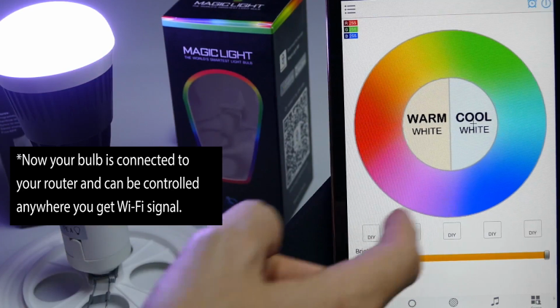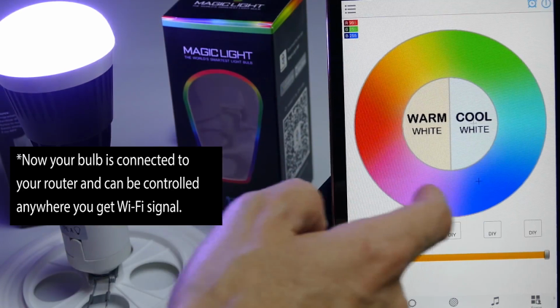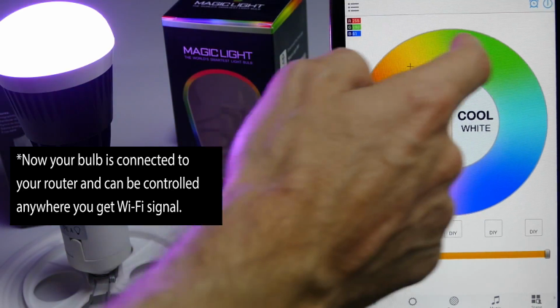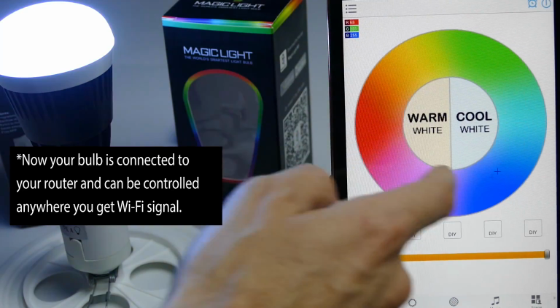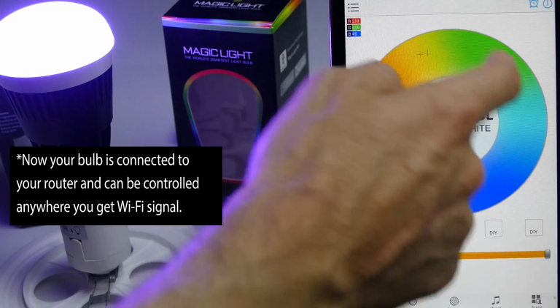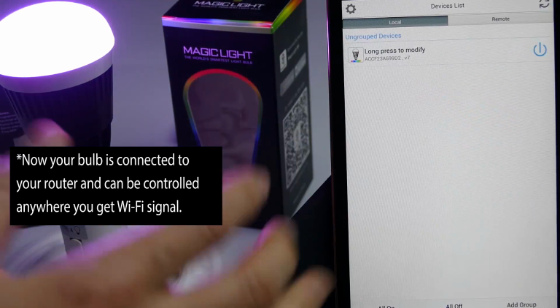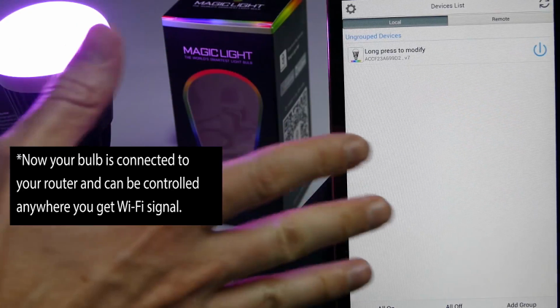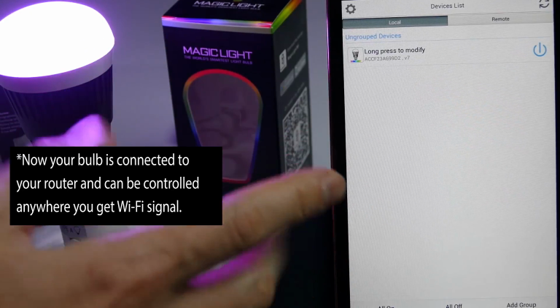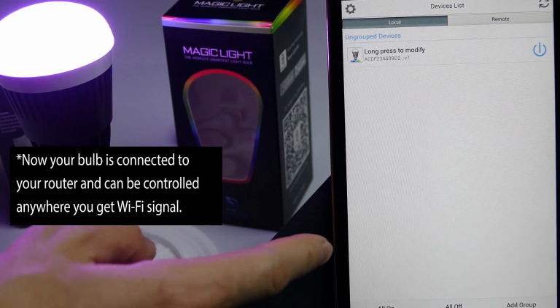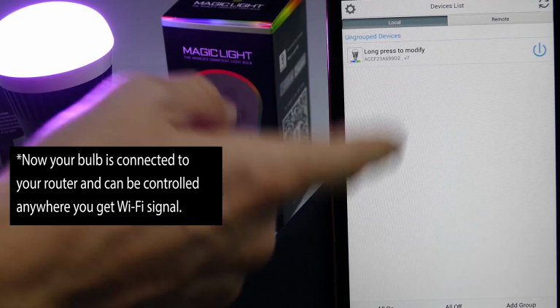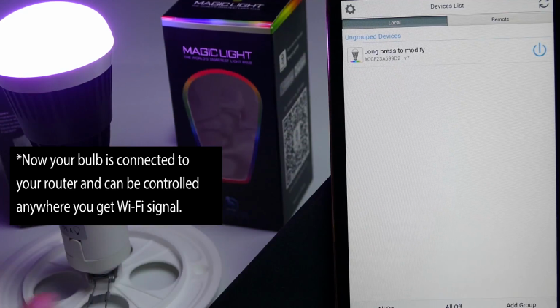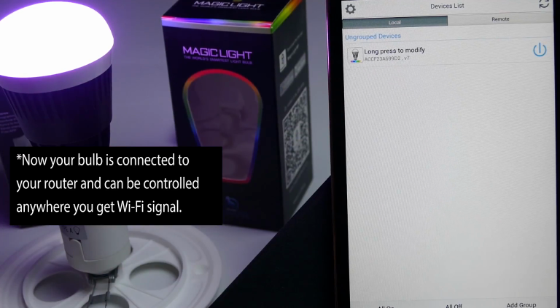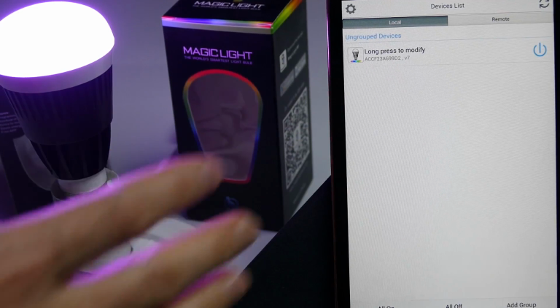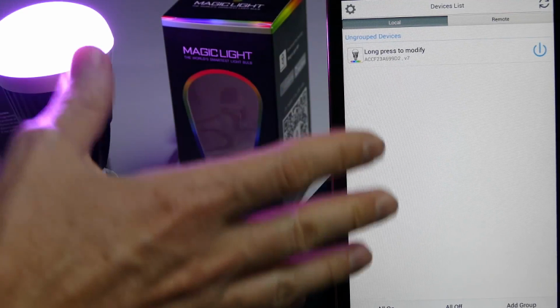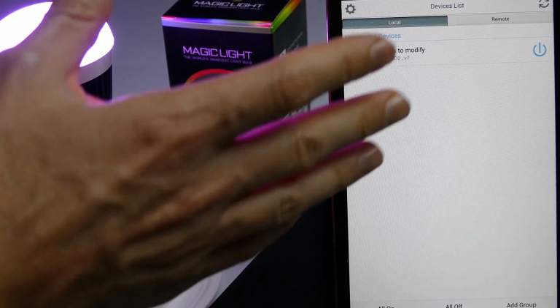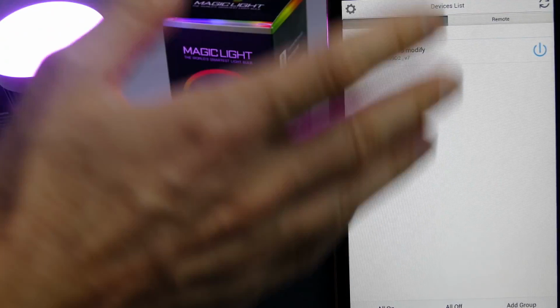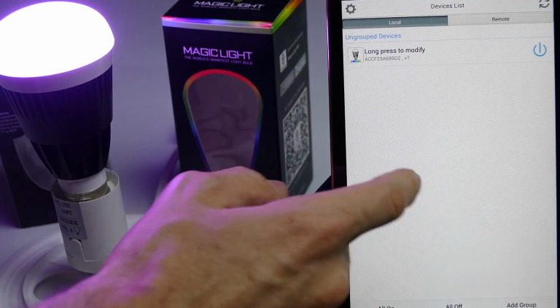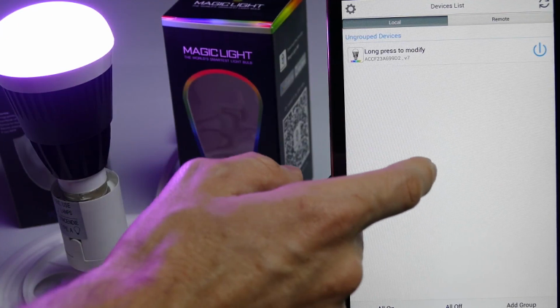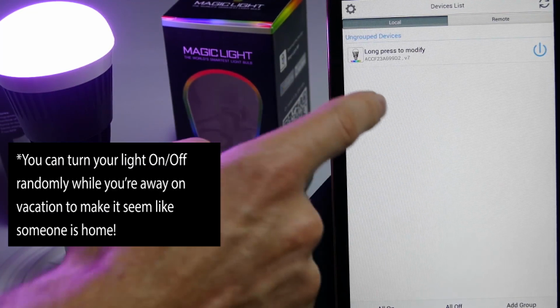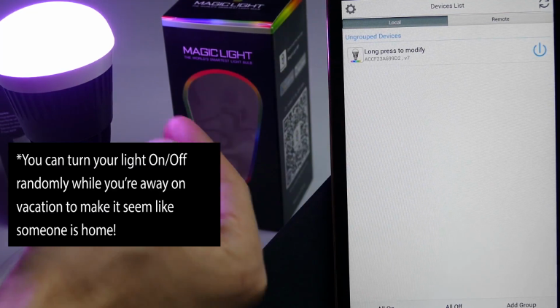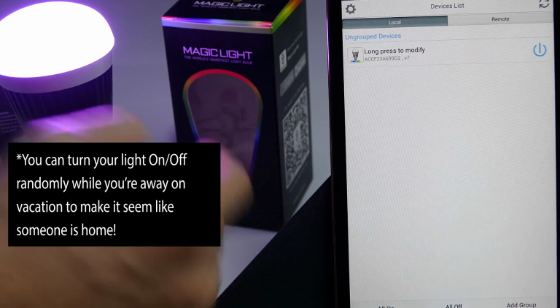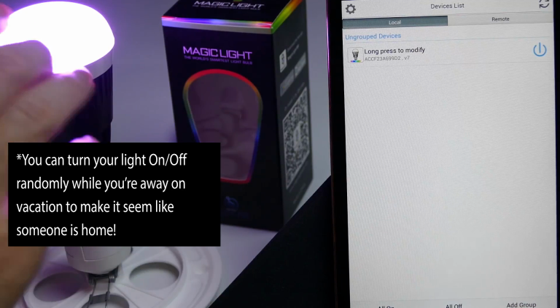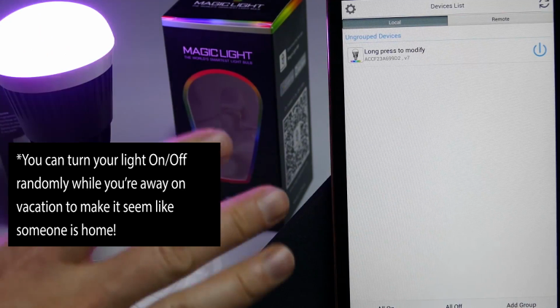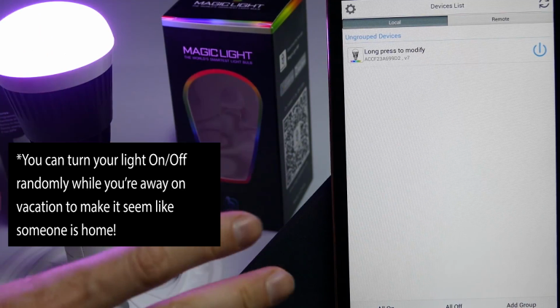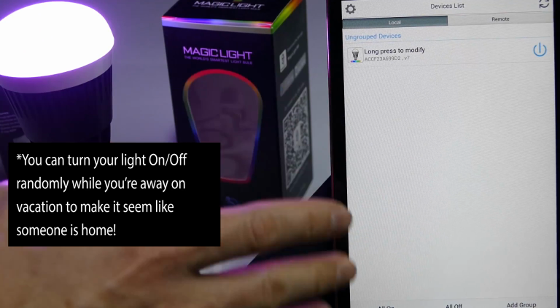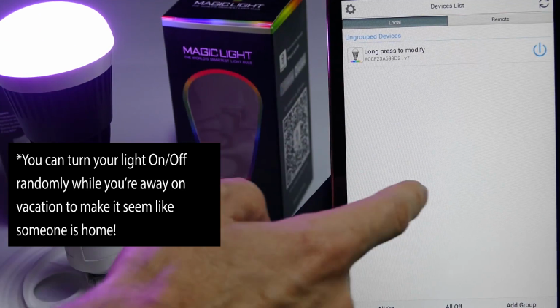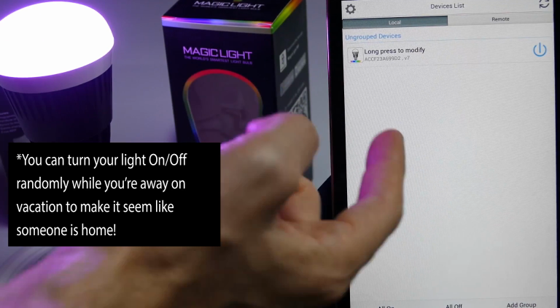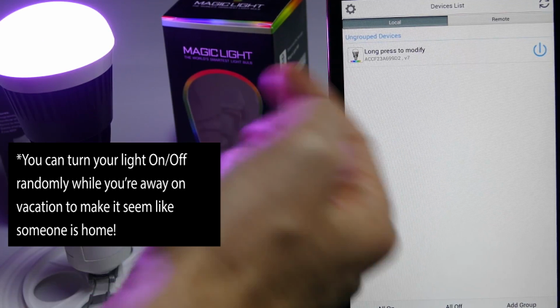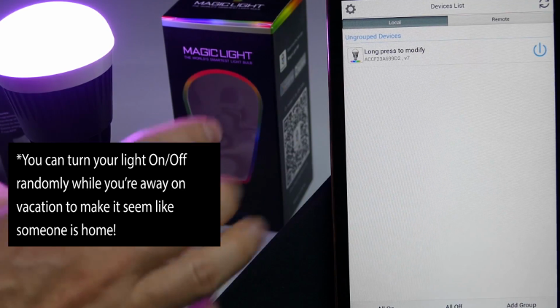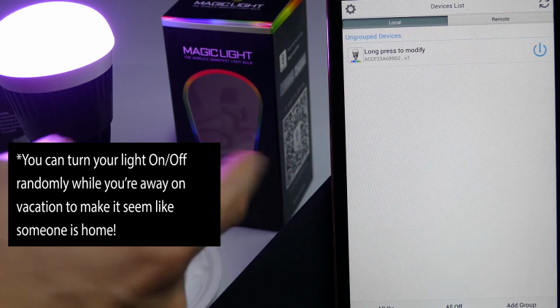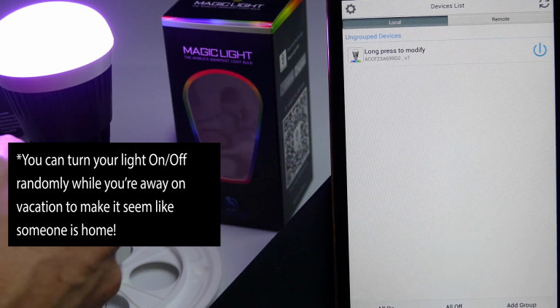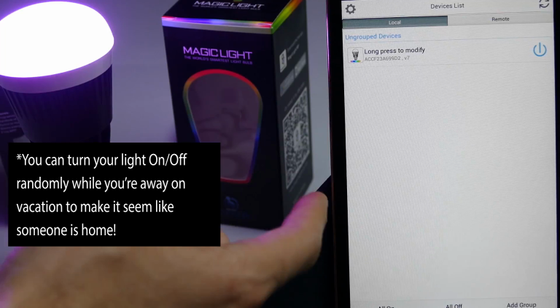Now I have full control over it again. The third way you can connect is to create a MagicLite account. The great thing about doing it this way is you can actually control the bulb no matter where you are, as long as your home router and your bulb are still on.